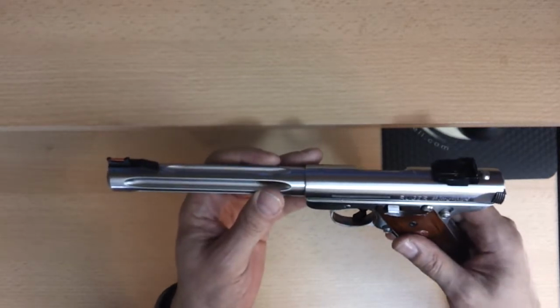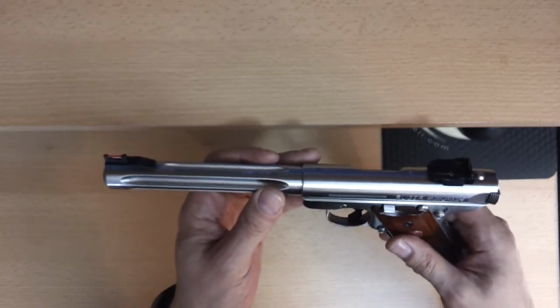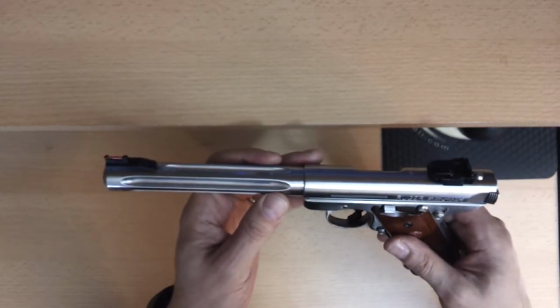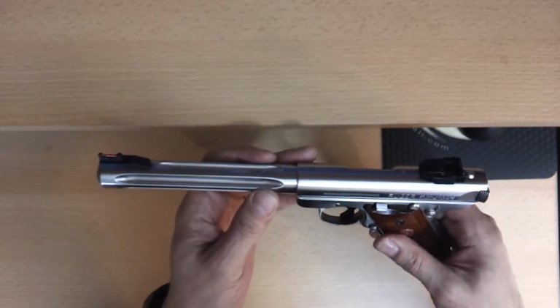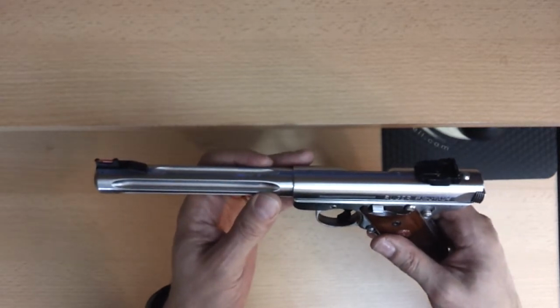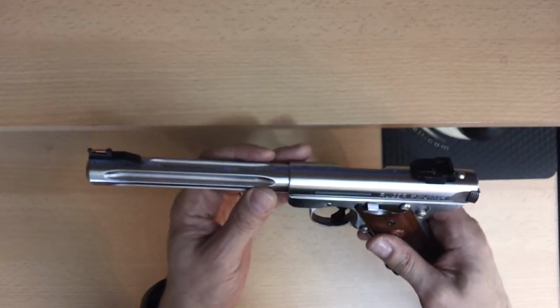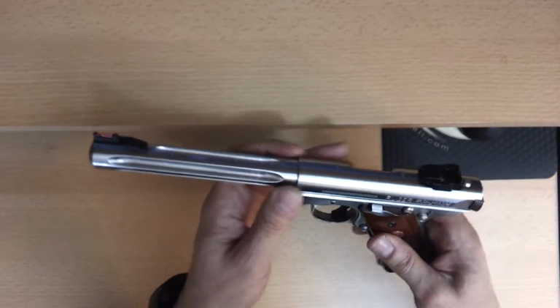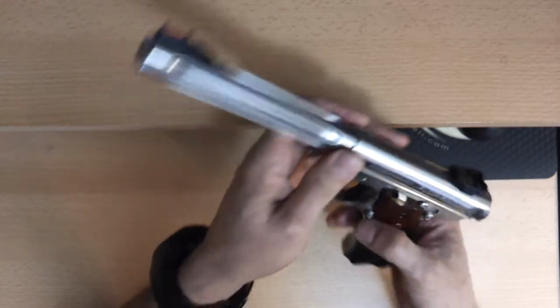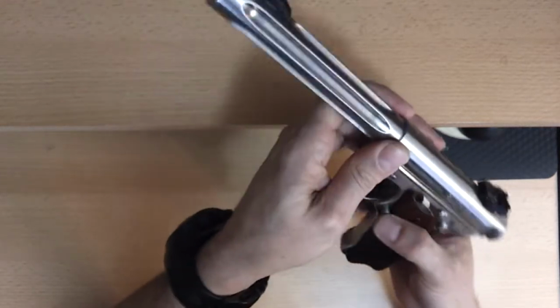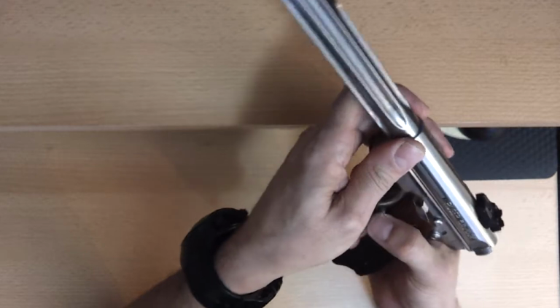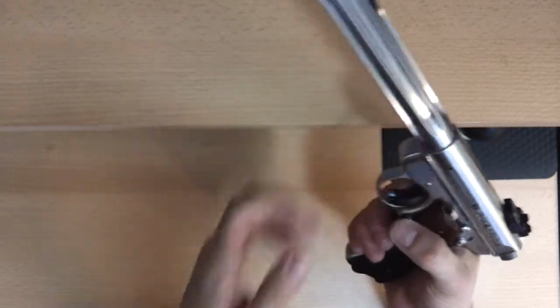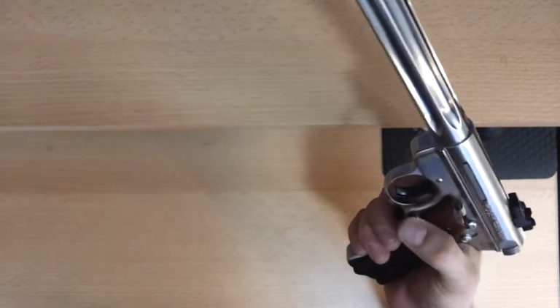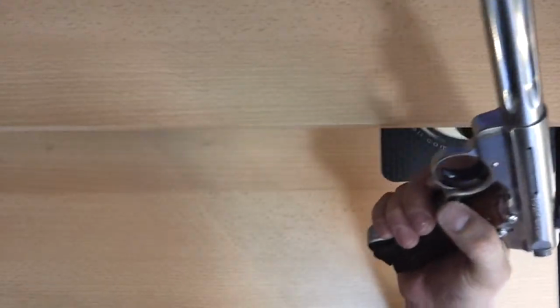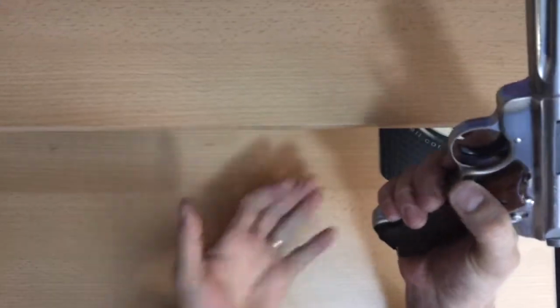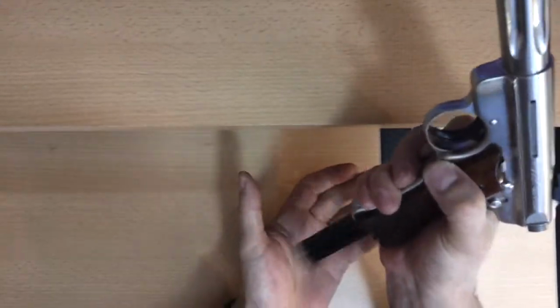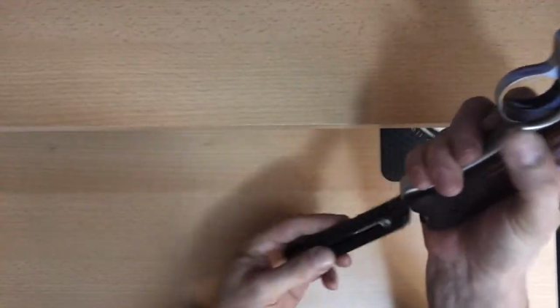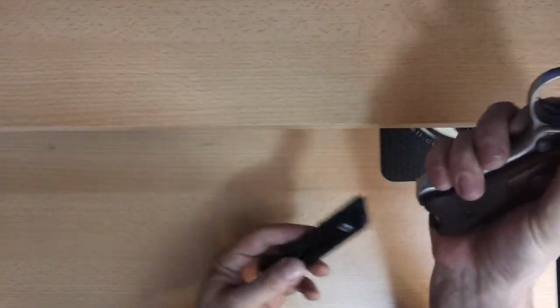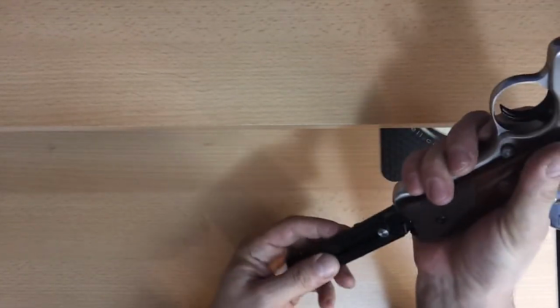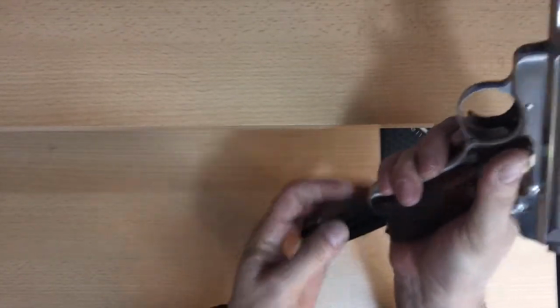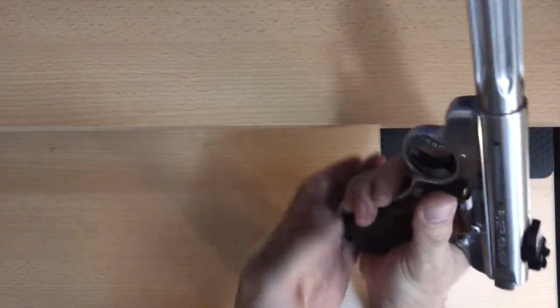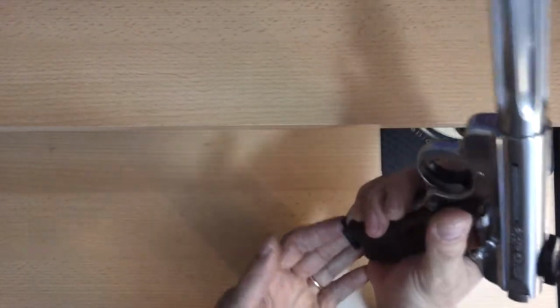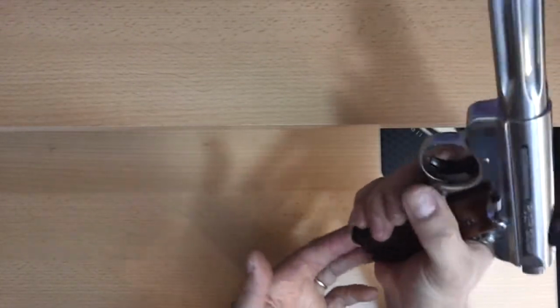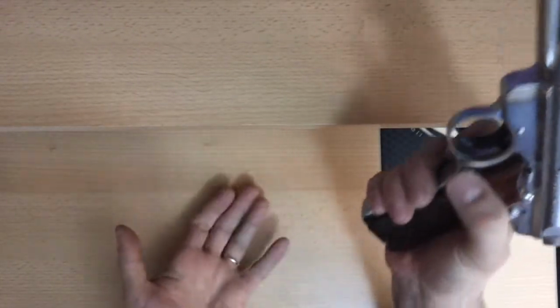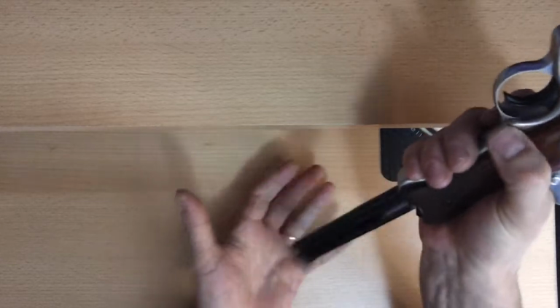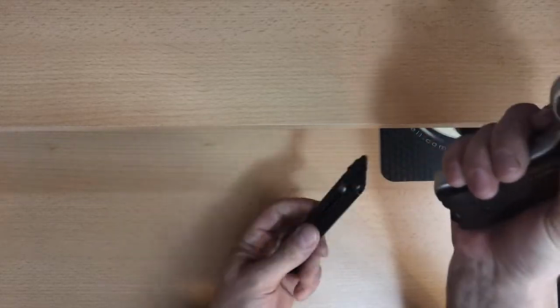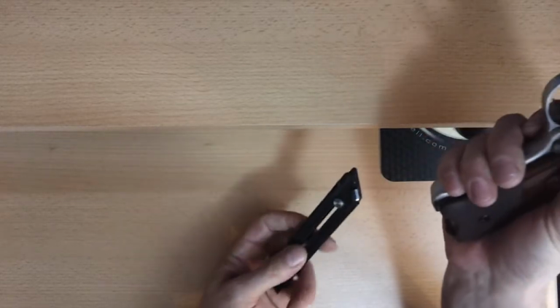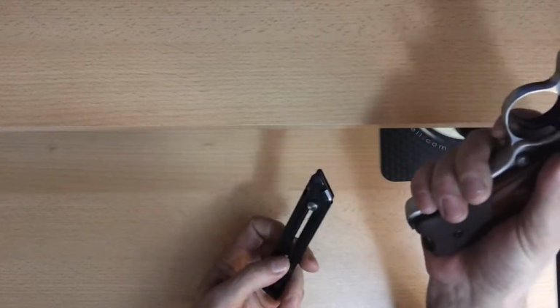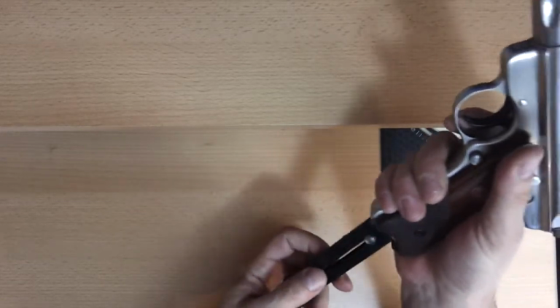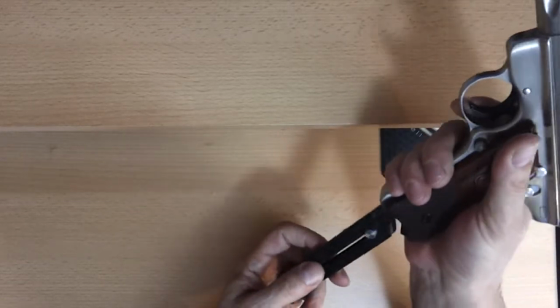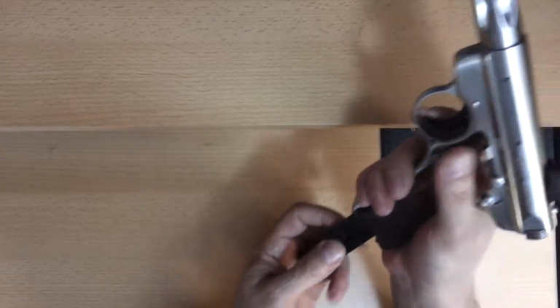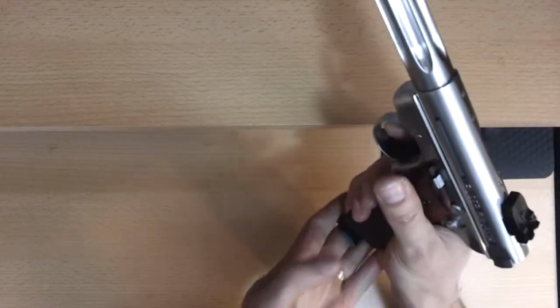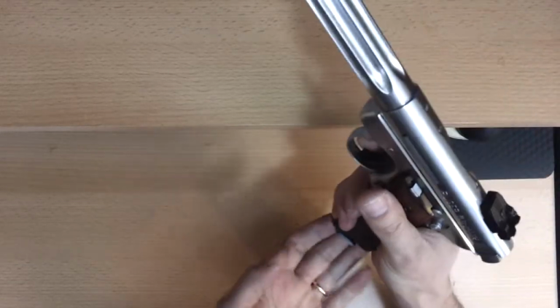Now, people say that it gets in the way on magazine removal, that the magazine gets stuck in there — no it doesn't. See, I didn't remove that feature and my magazine slides right out.